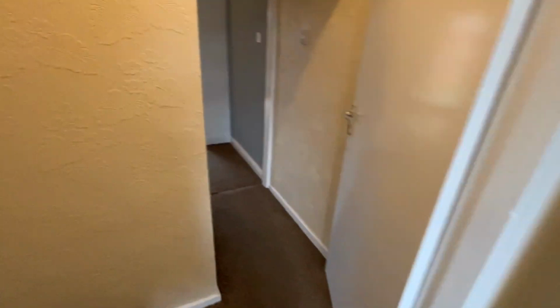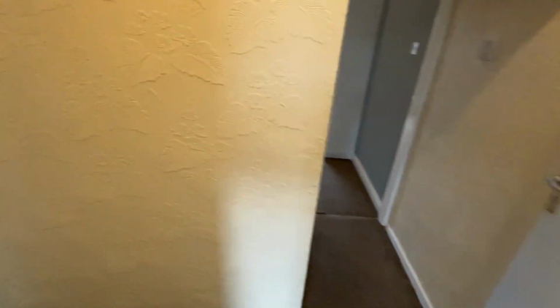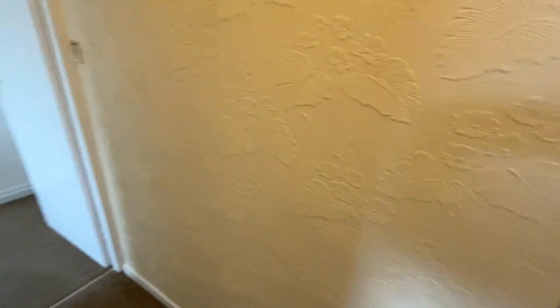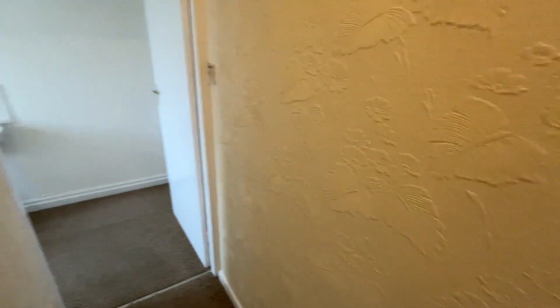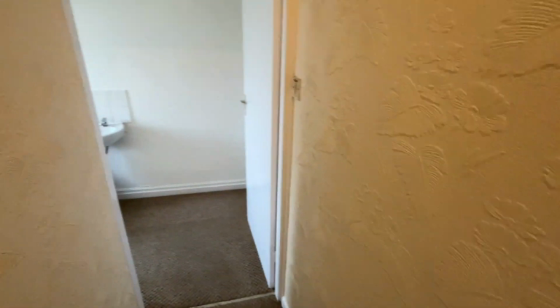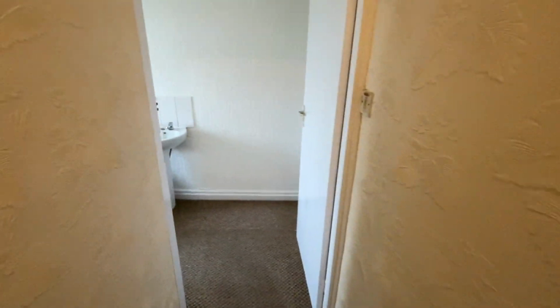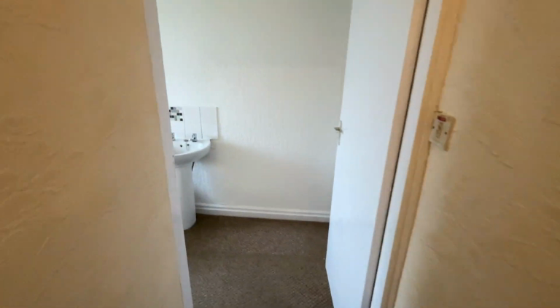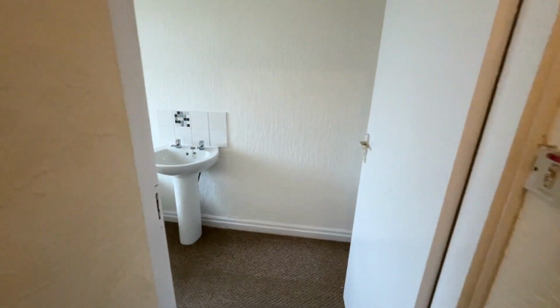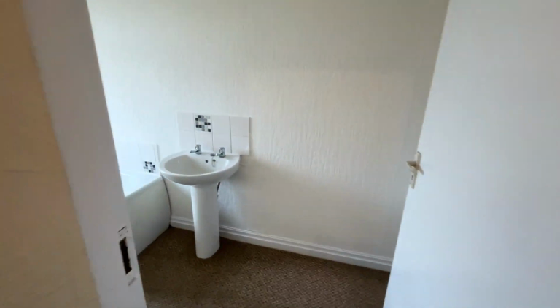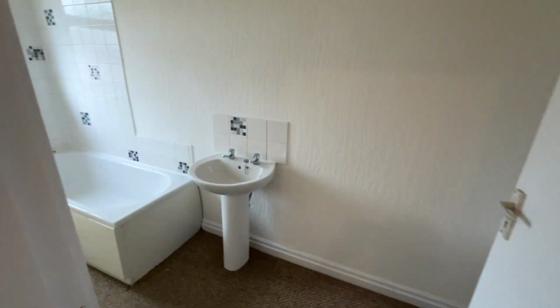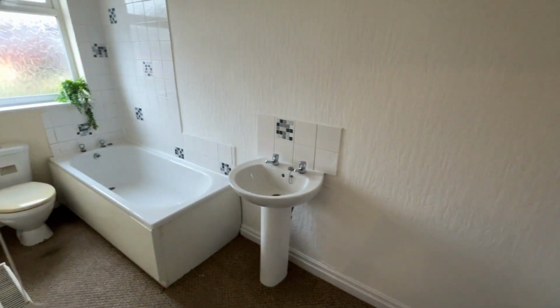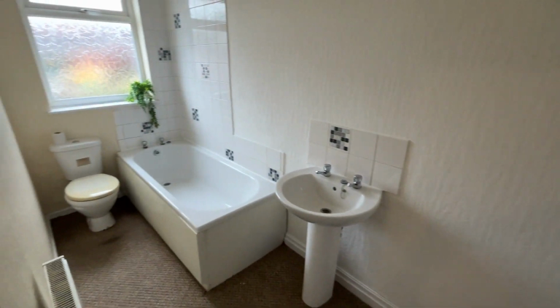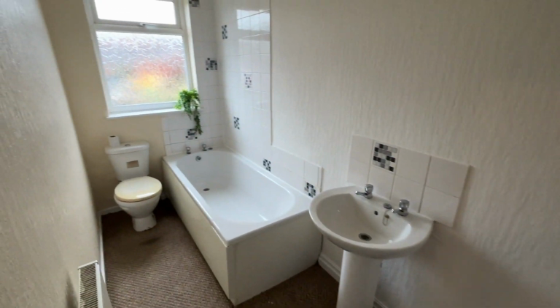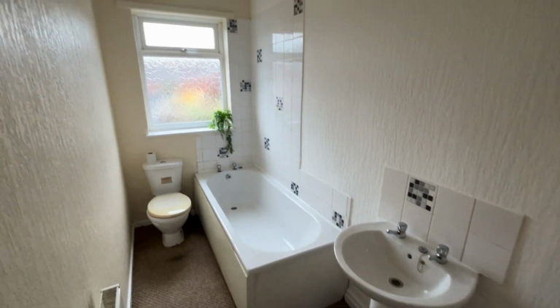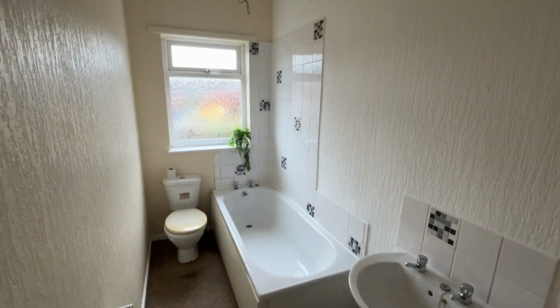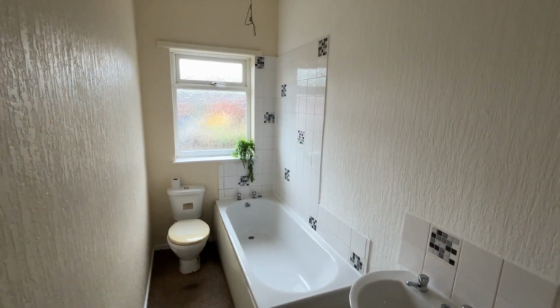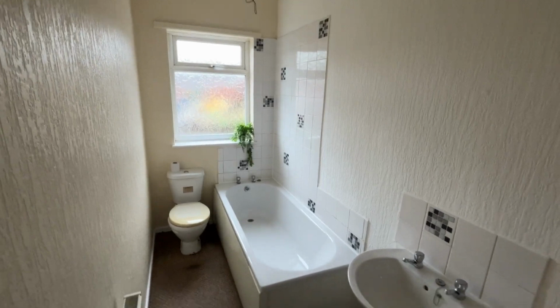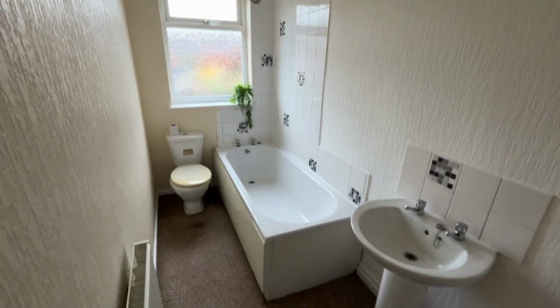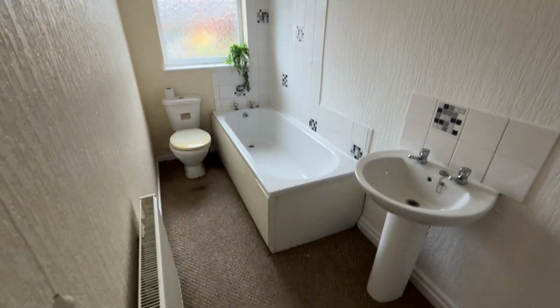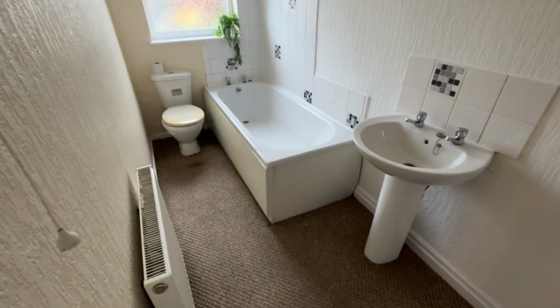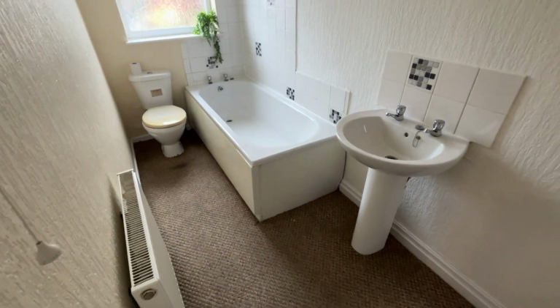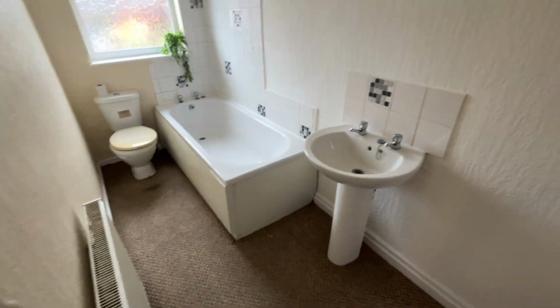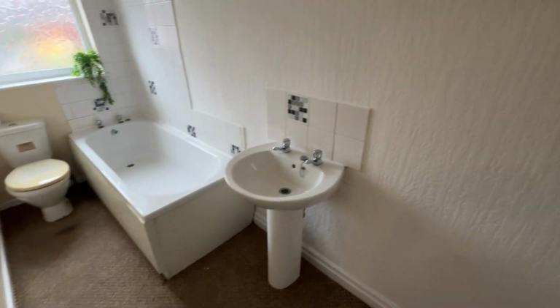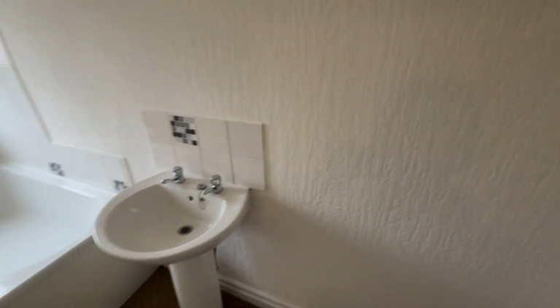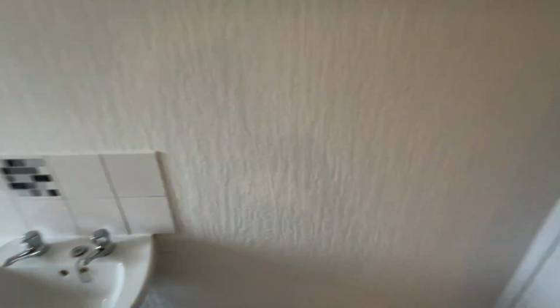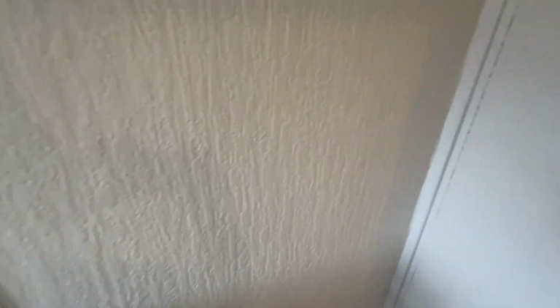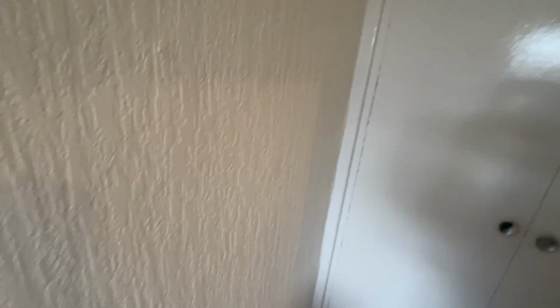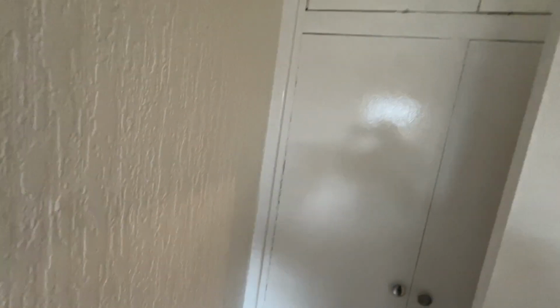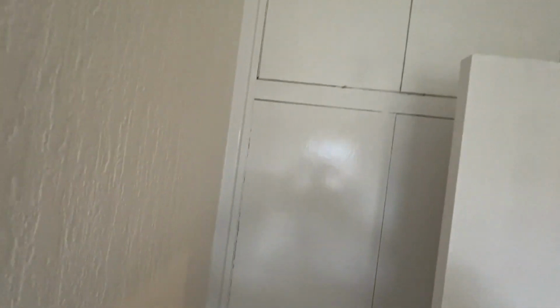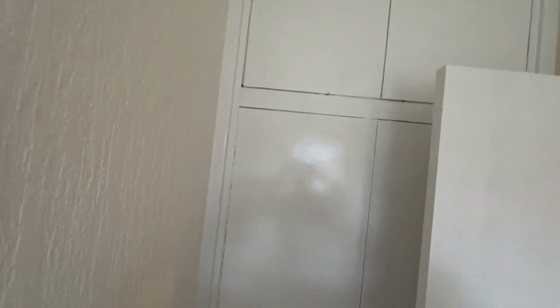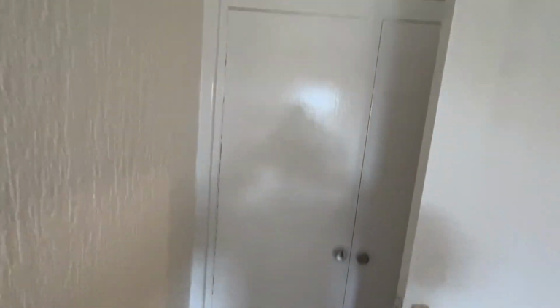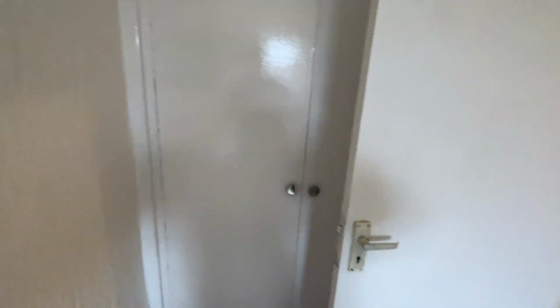And finally we also have the bathroom — a good-sized bathroom with a three-piece suite and storage cupboards.